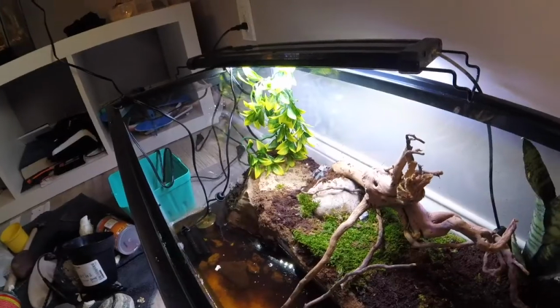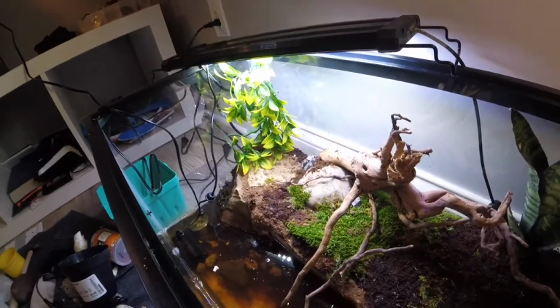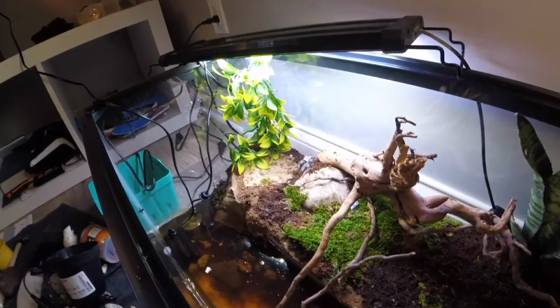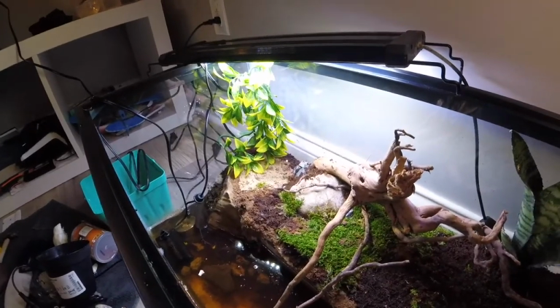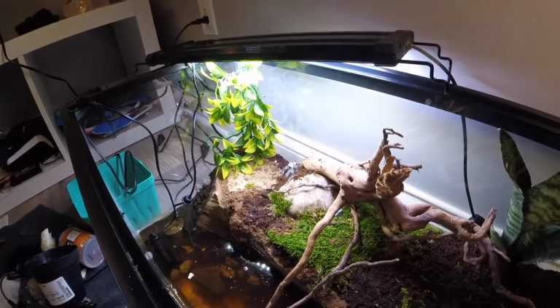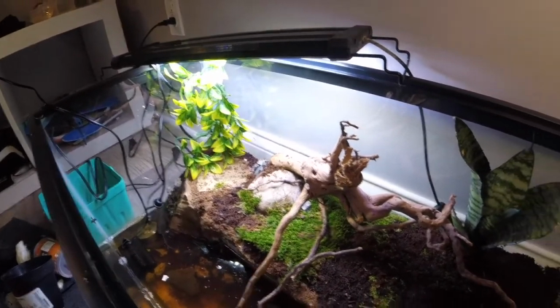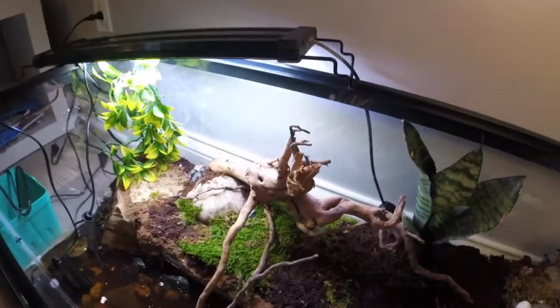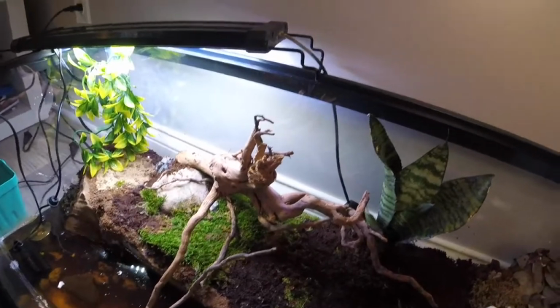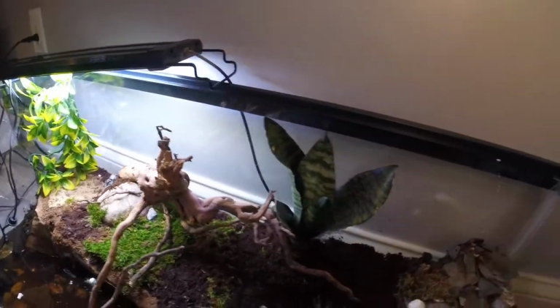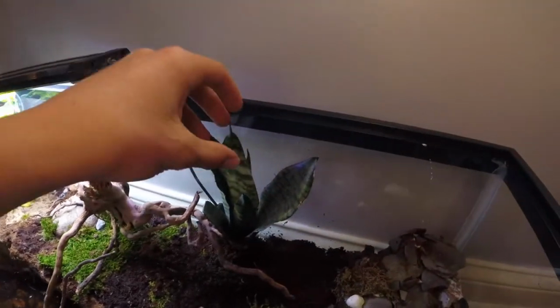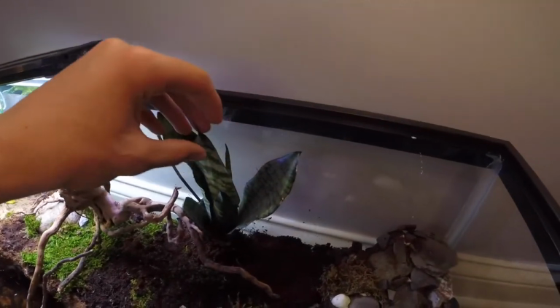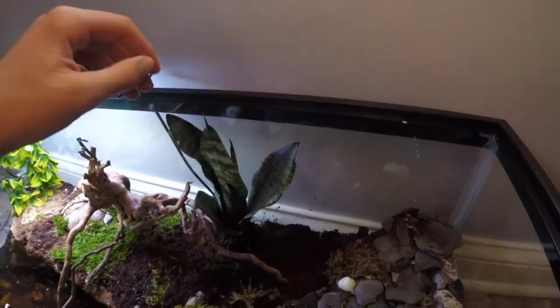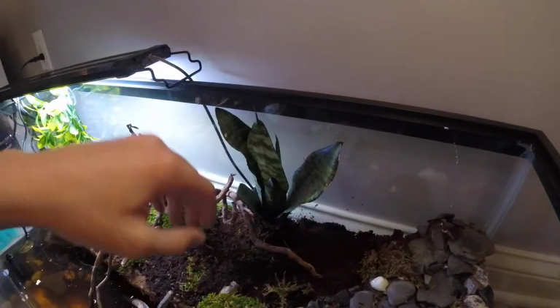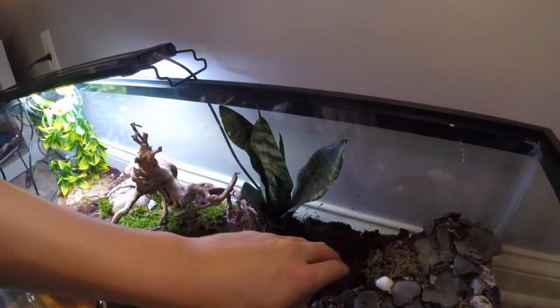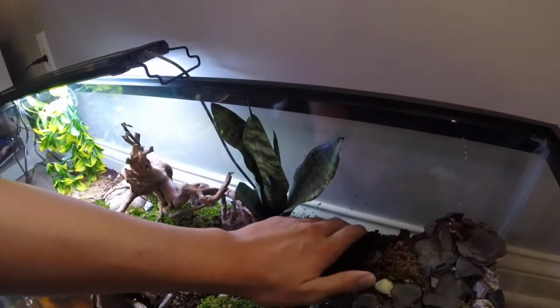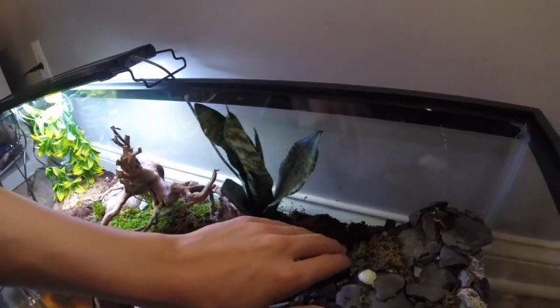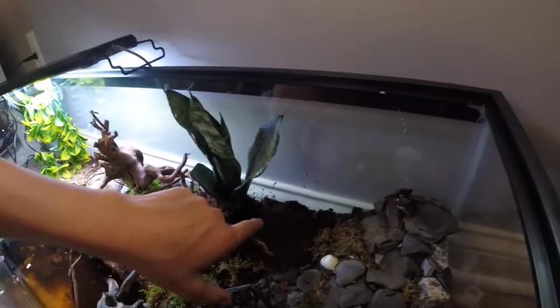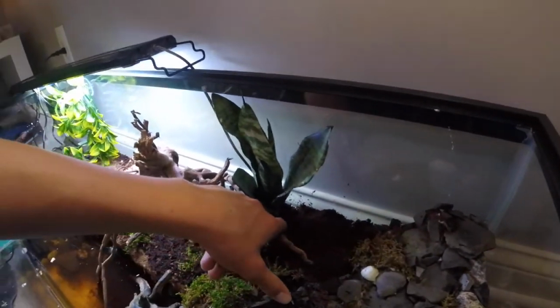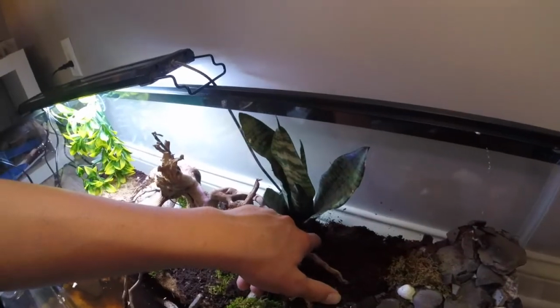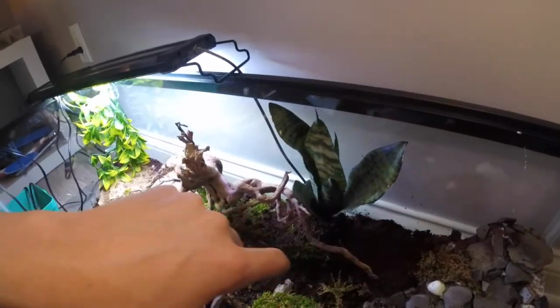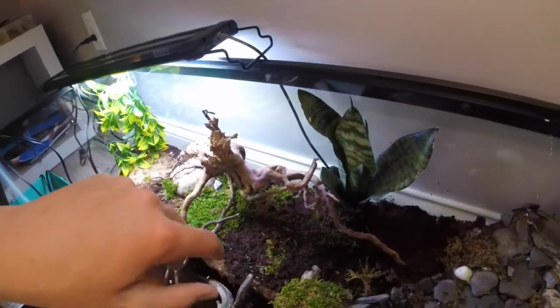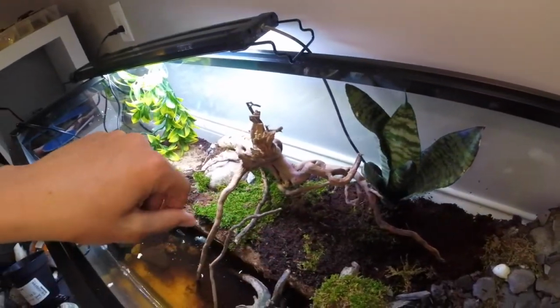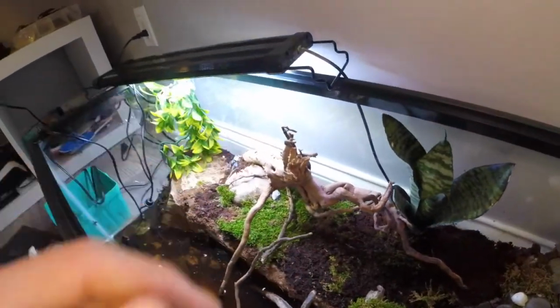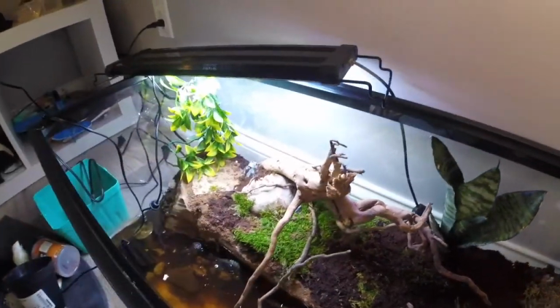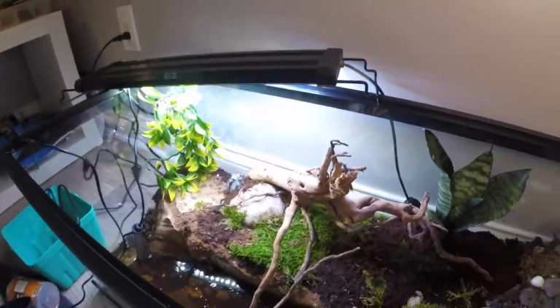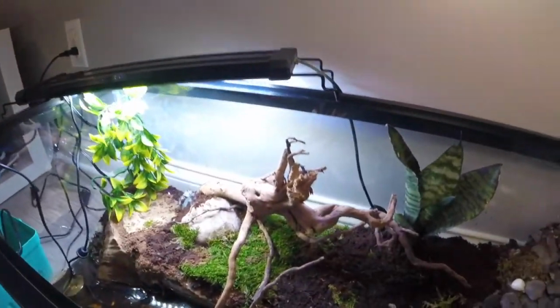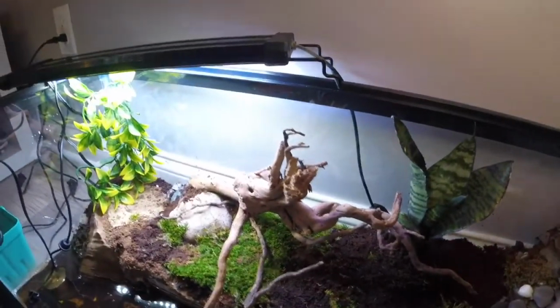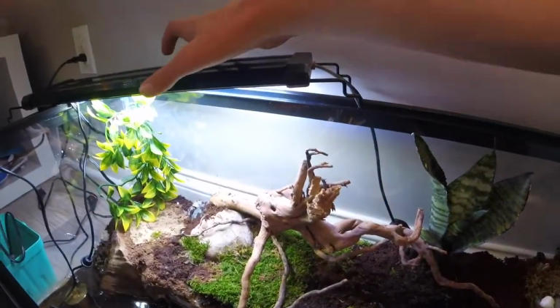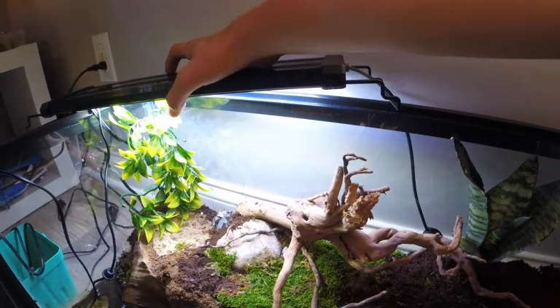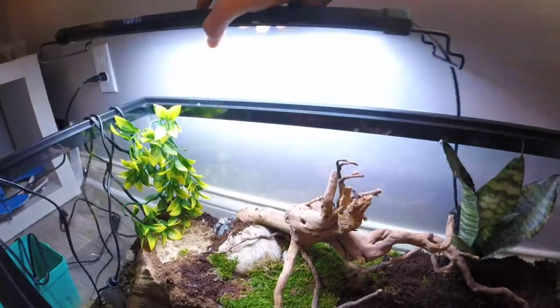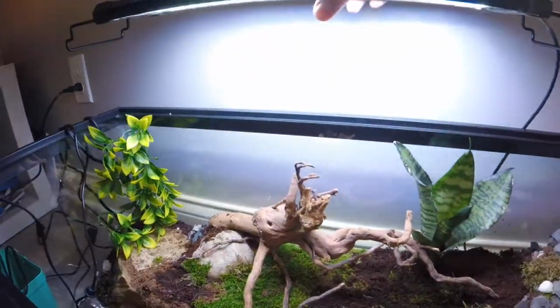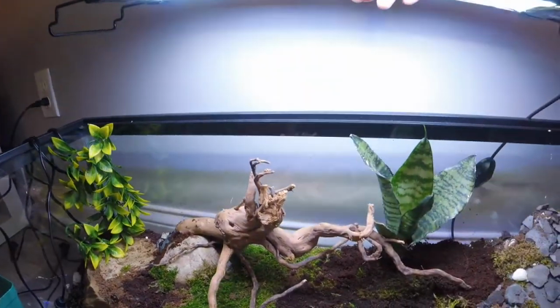Alright guys, got the spider wood and the live plant in. I think they look really good. I'm probably going to have to mount some dirt up right here so everything's level, but other than that I'm liking how it's turning out. Looking really good.